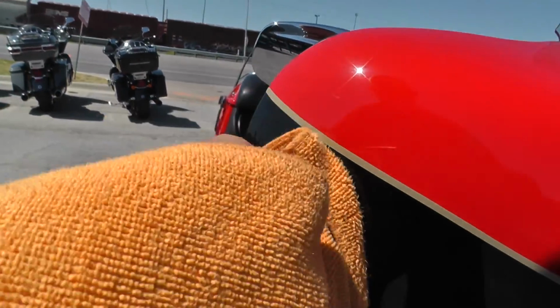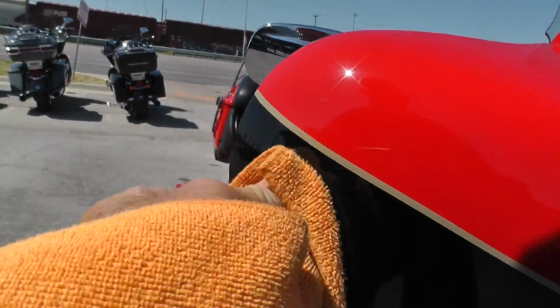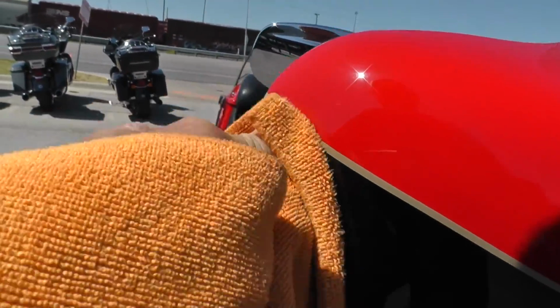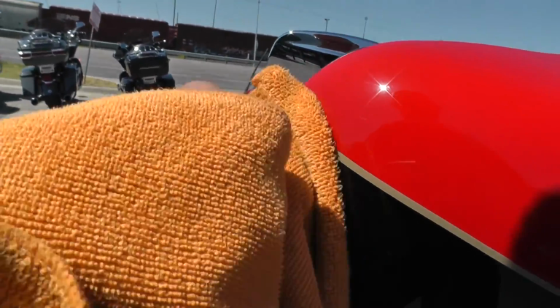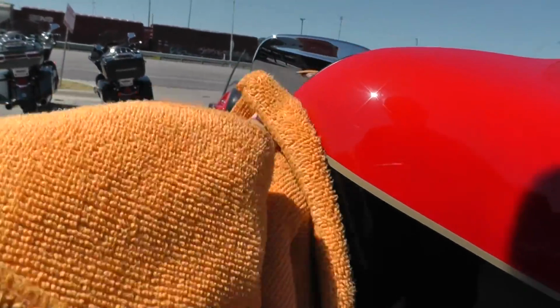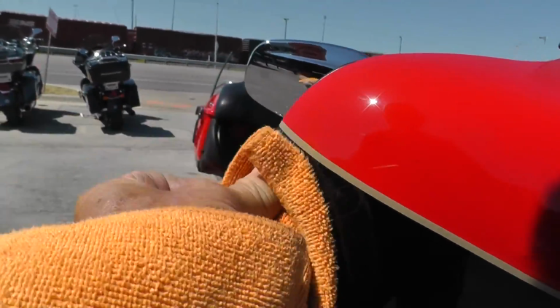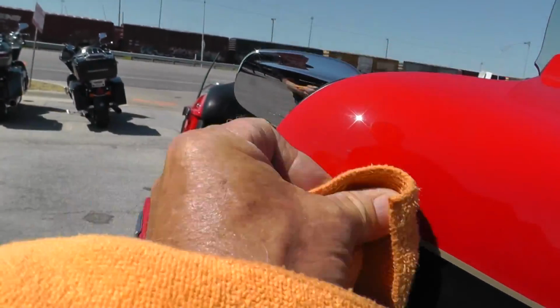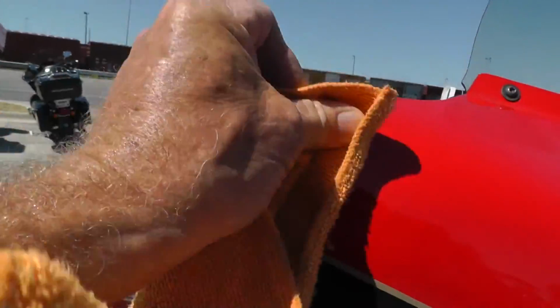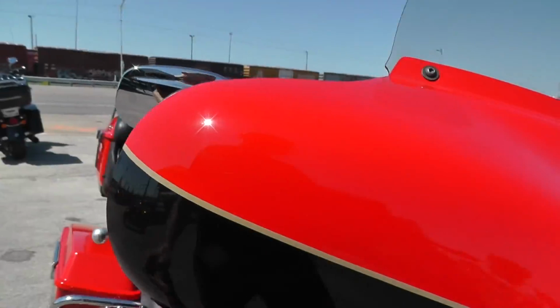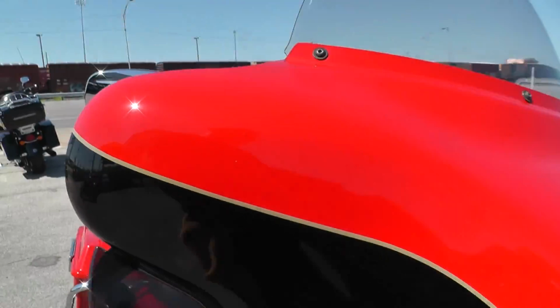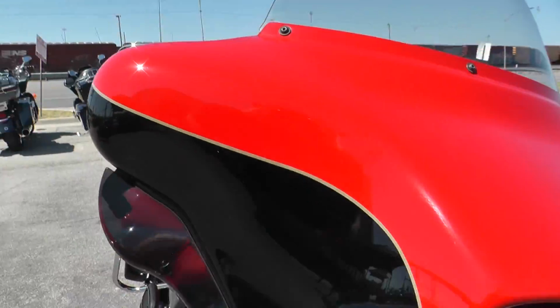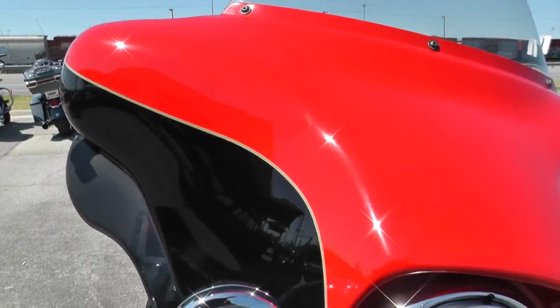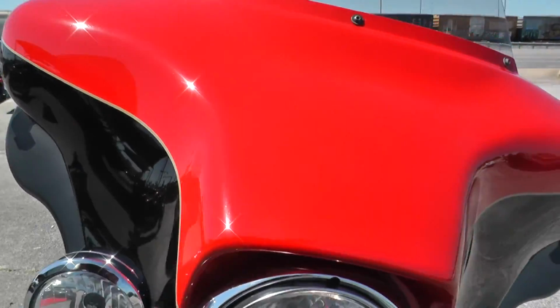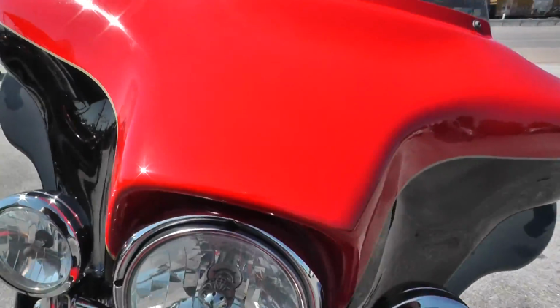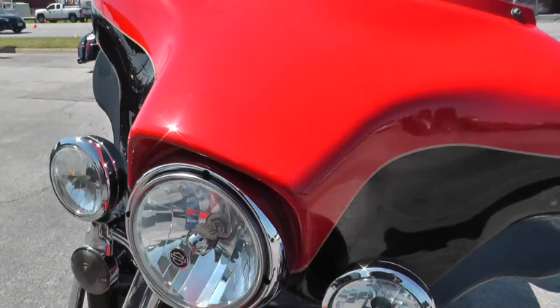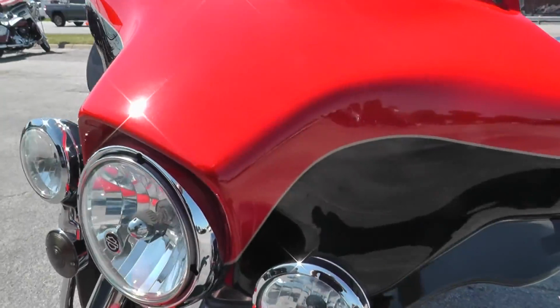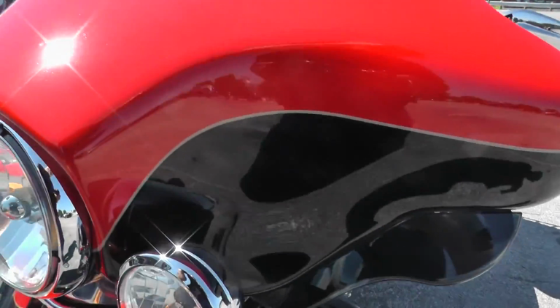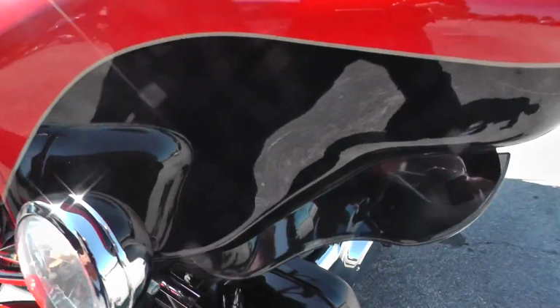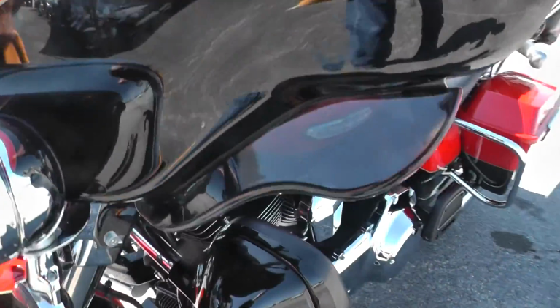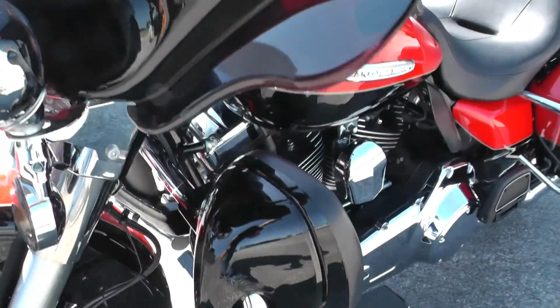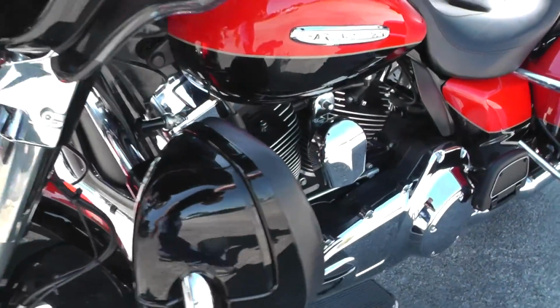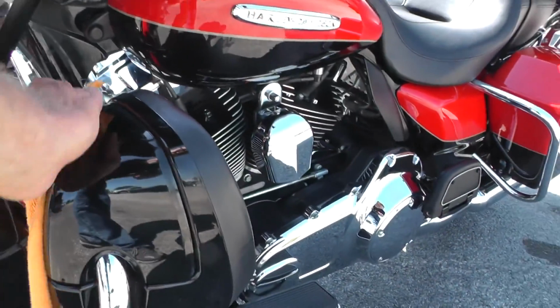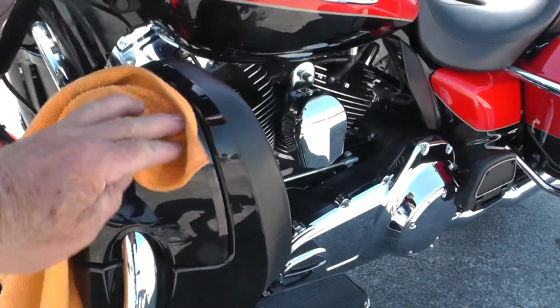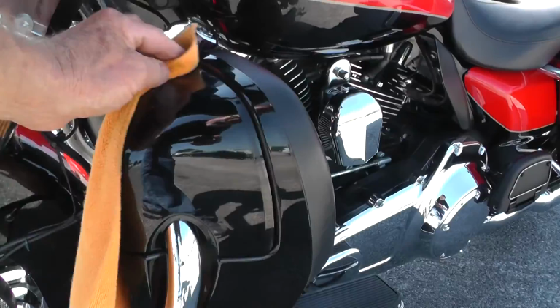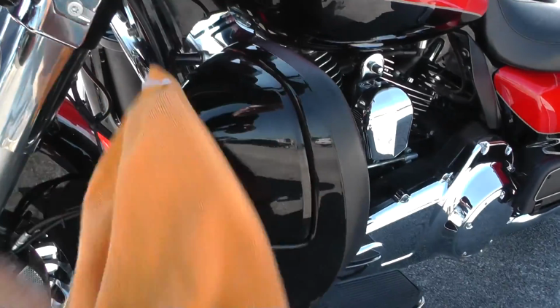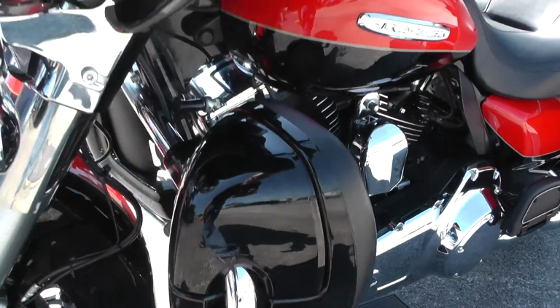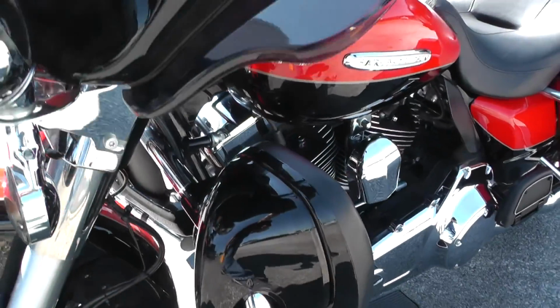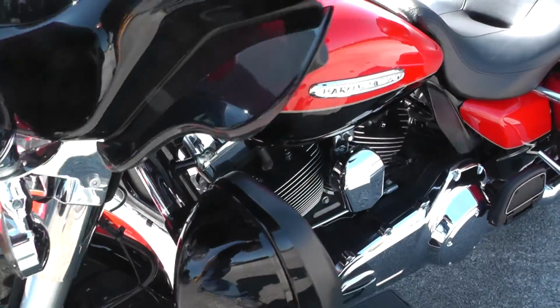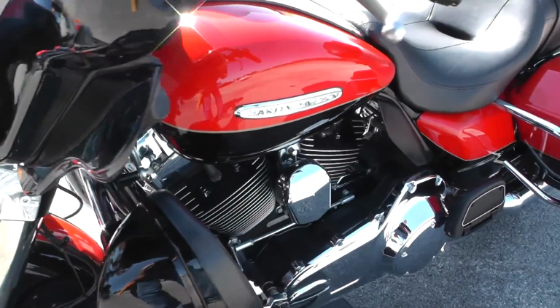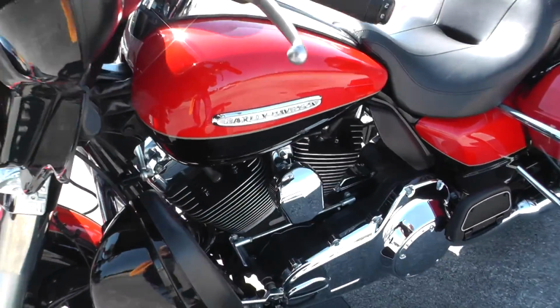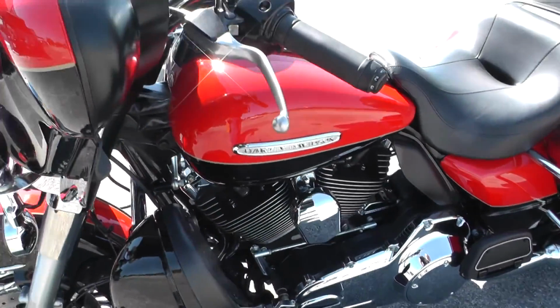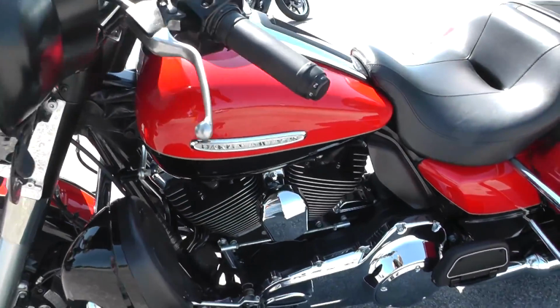This looks like bugs here — yeah, it is. It's got the 103 motor, six speed.